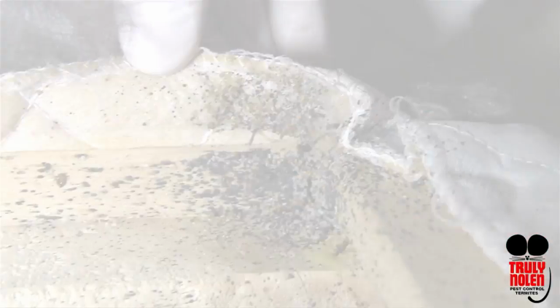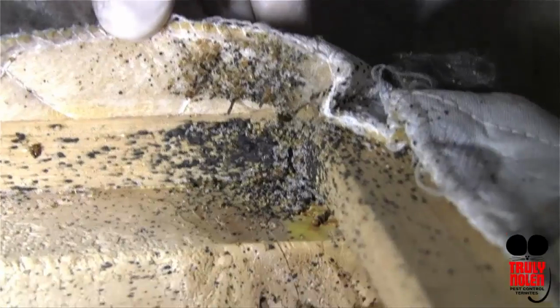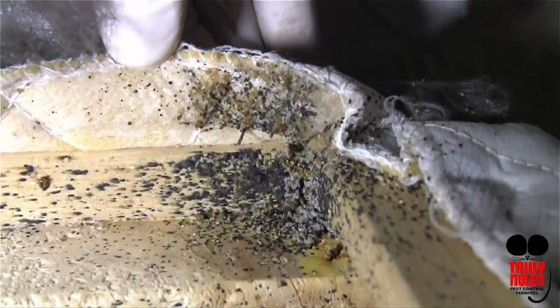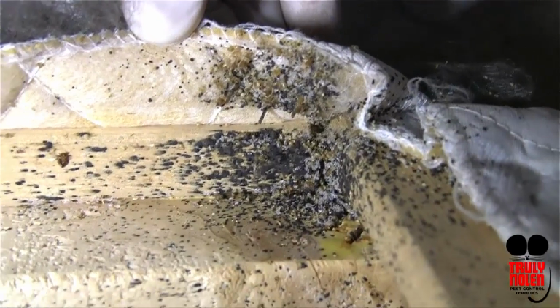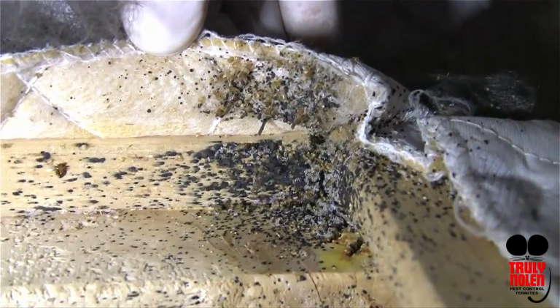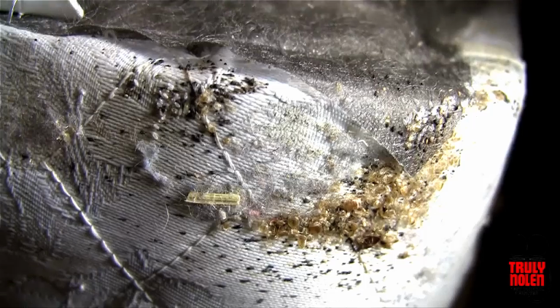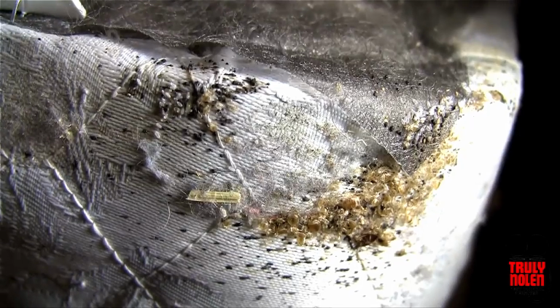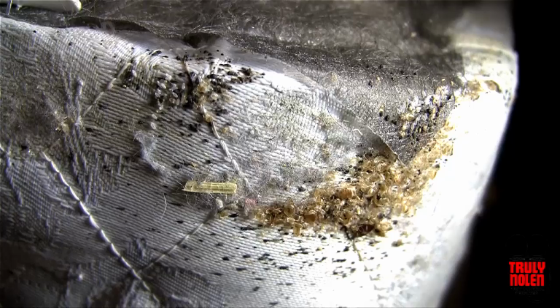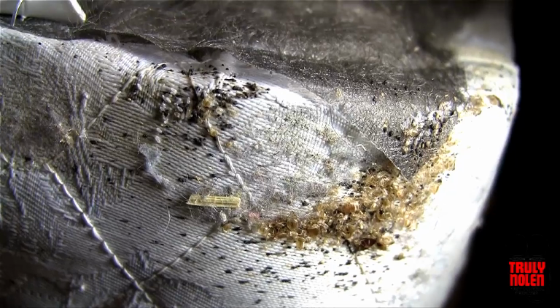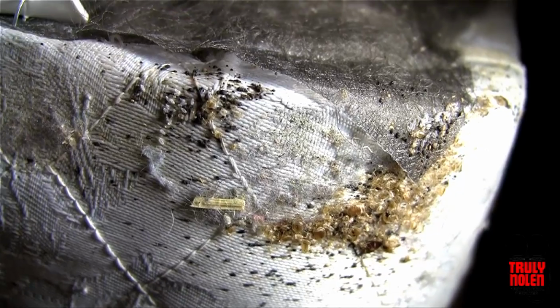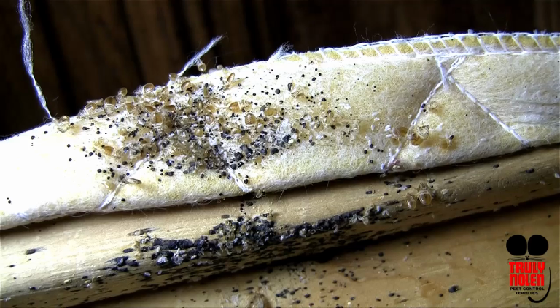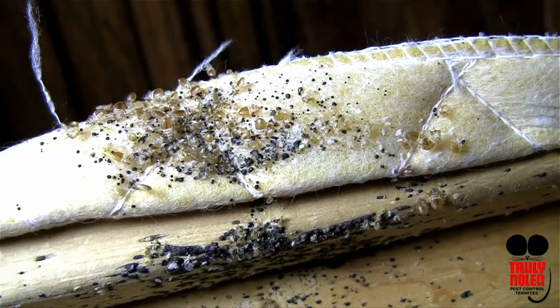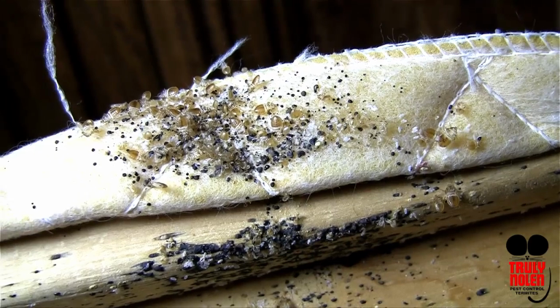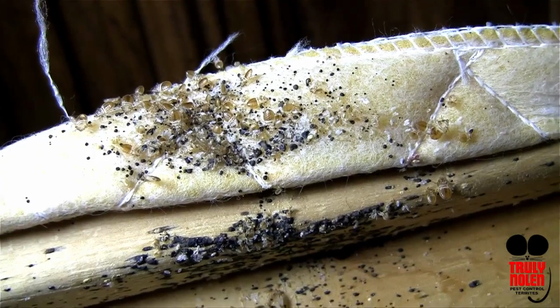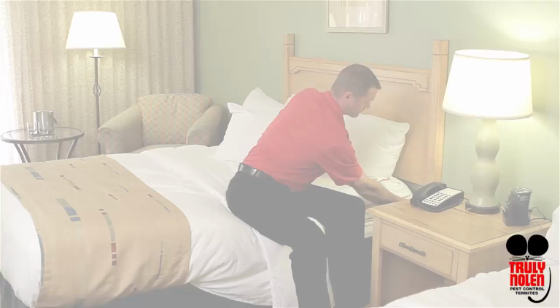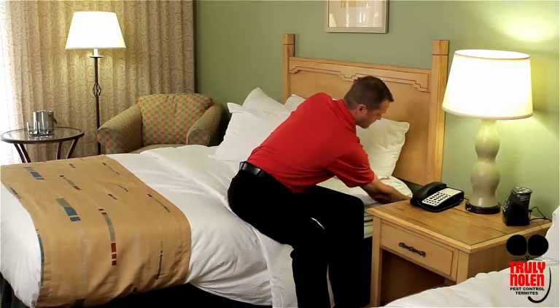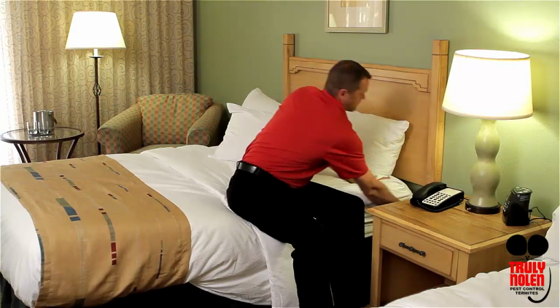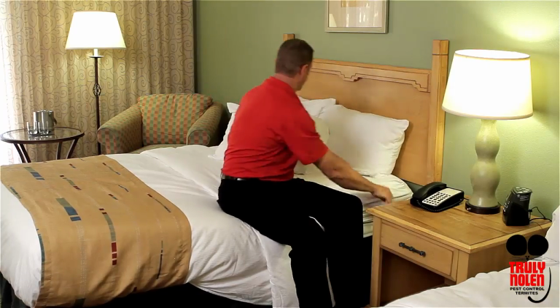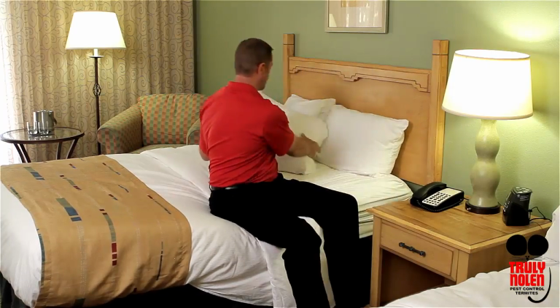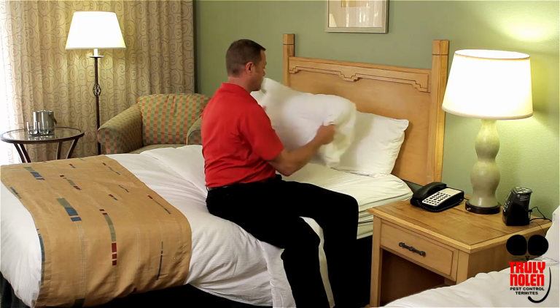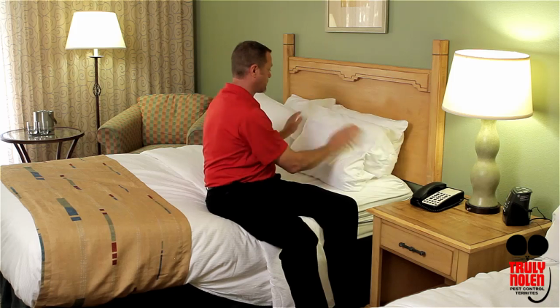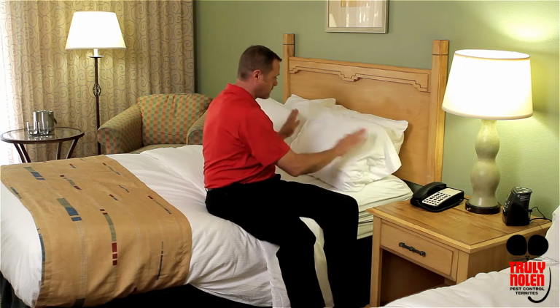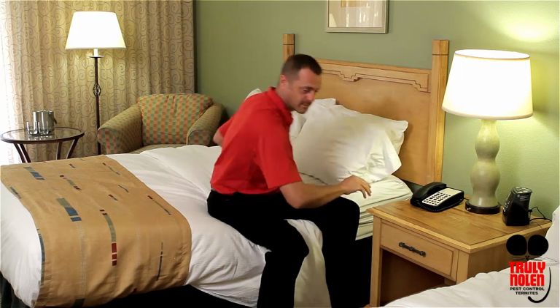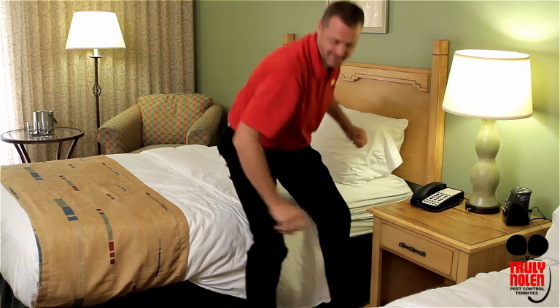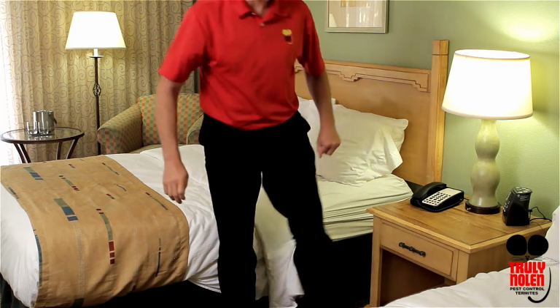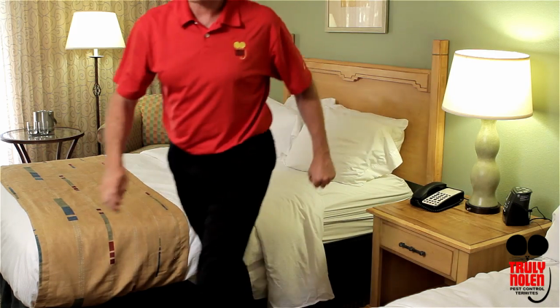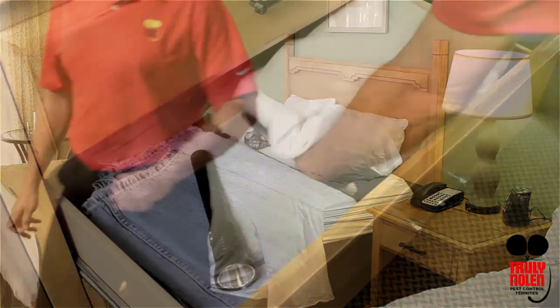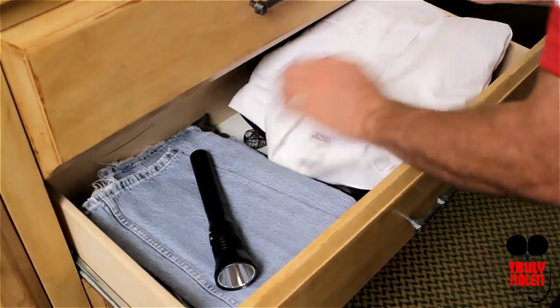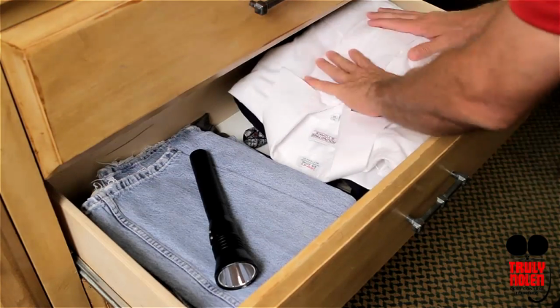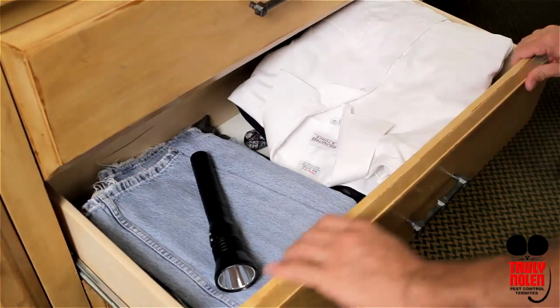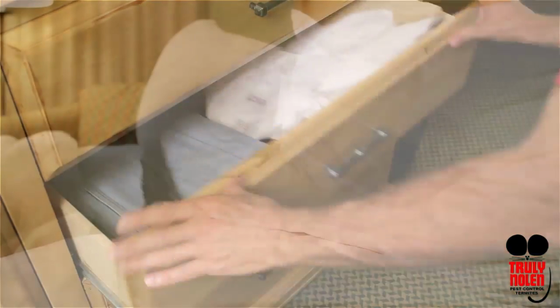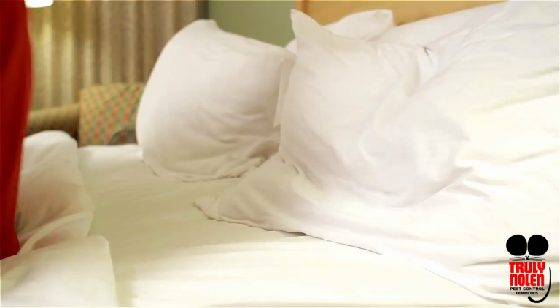Here's an example of an infestation. That's nasty! Like most hotels, this one is well maintained by the owners and it's clean. Time to unpack and relax.